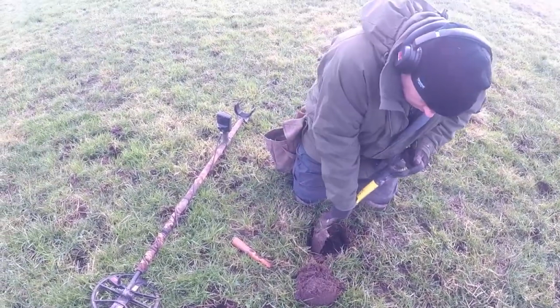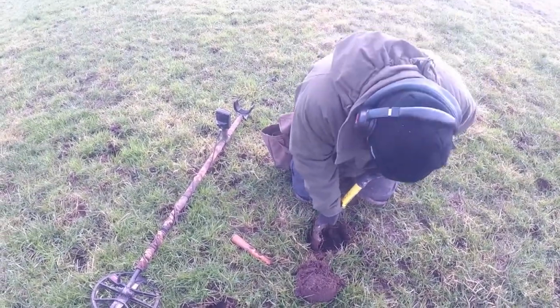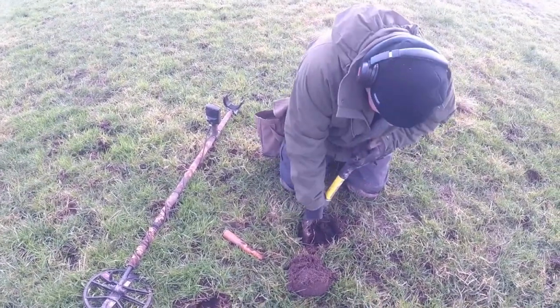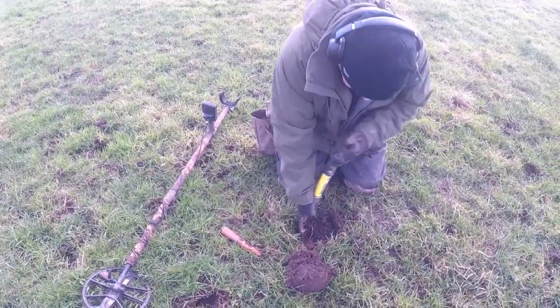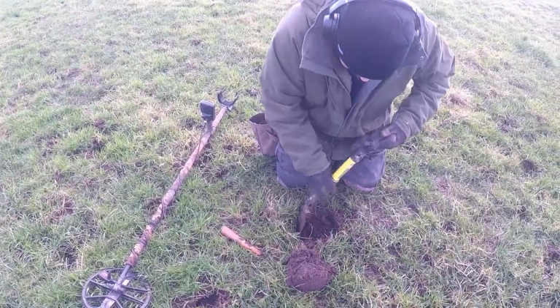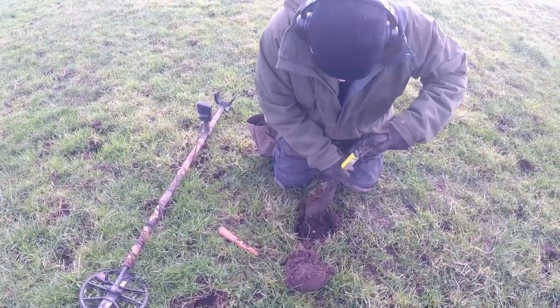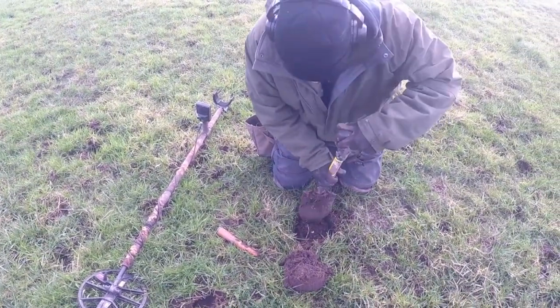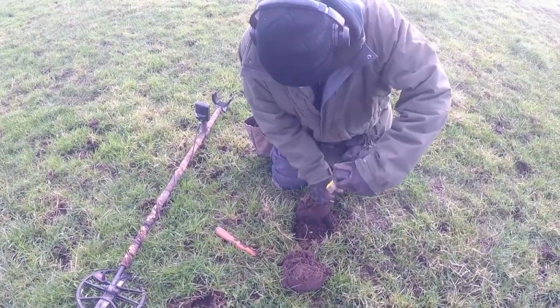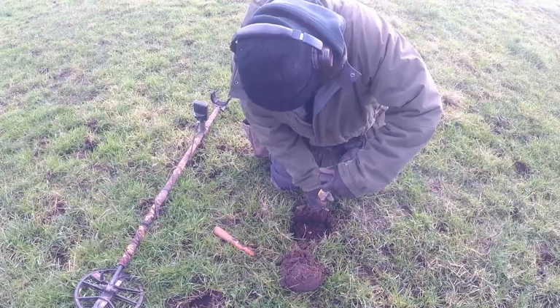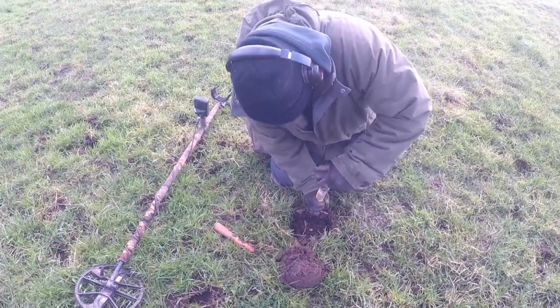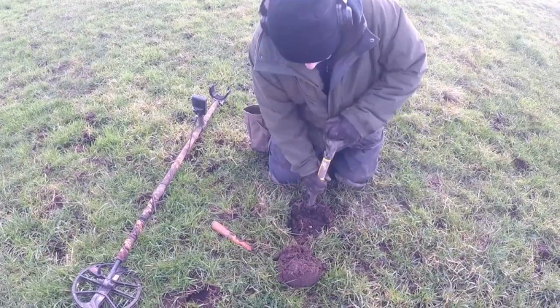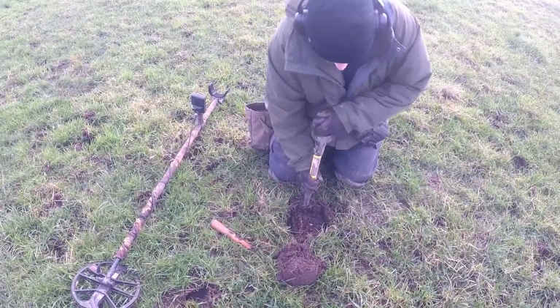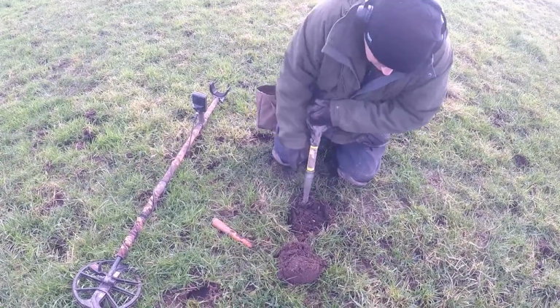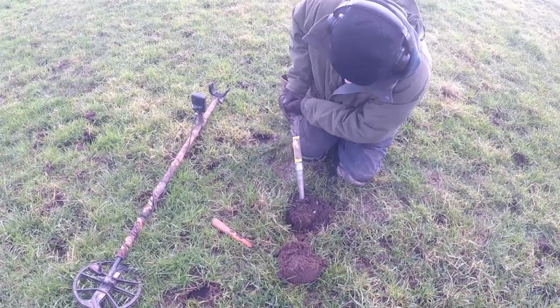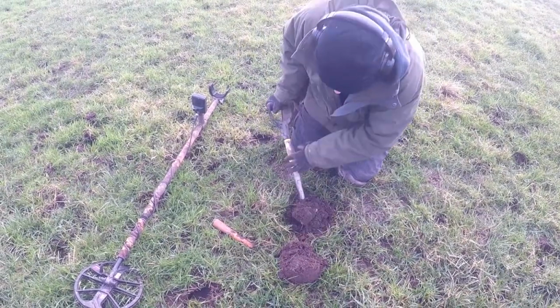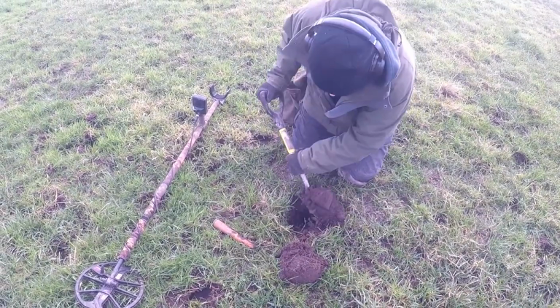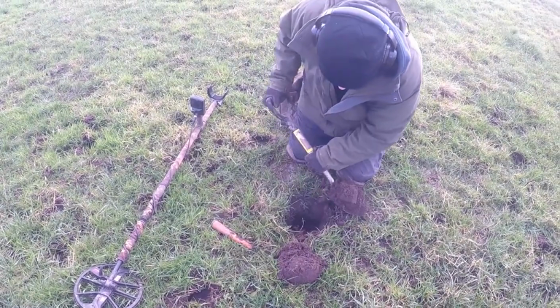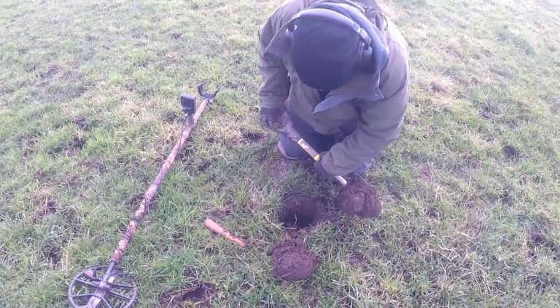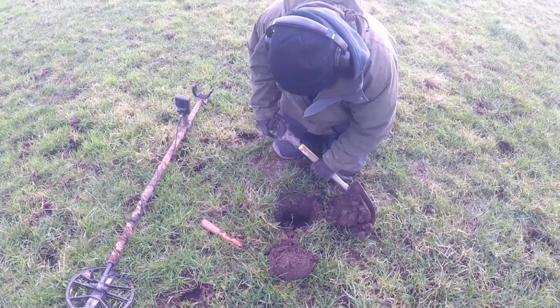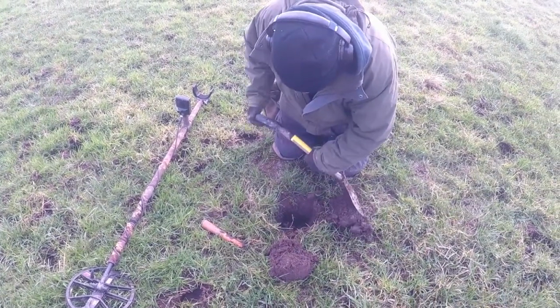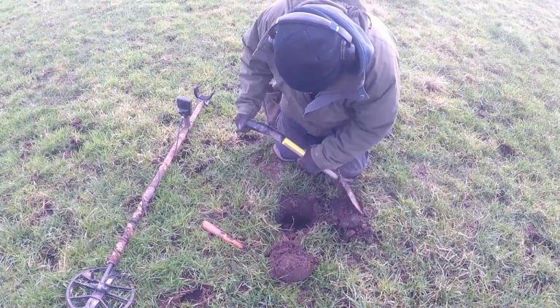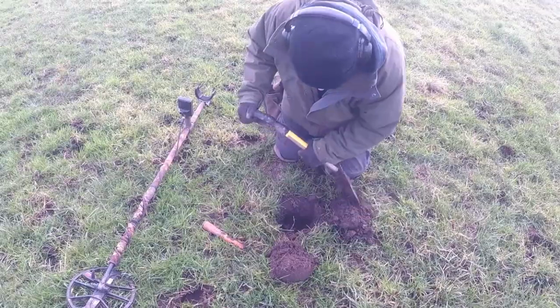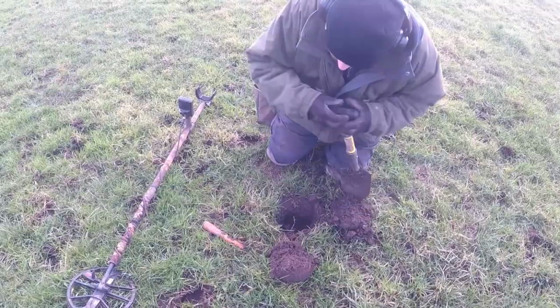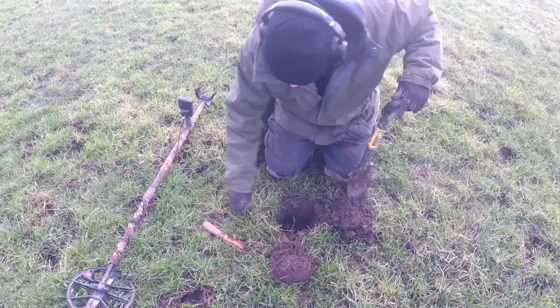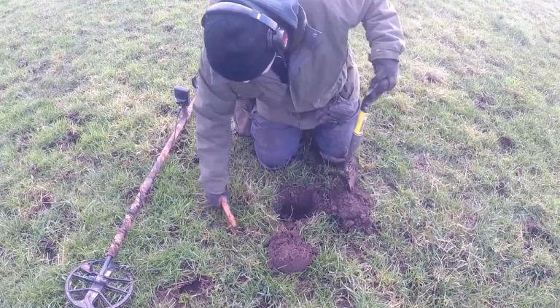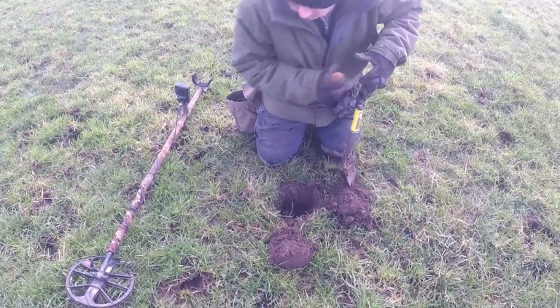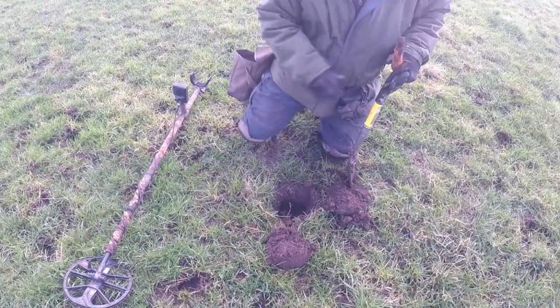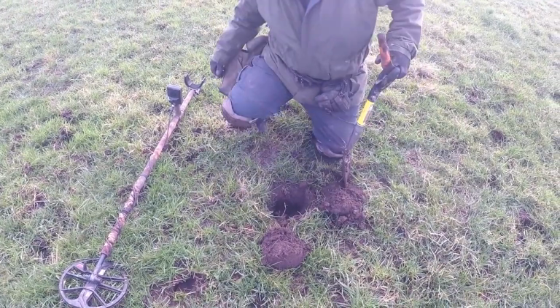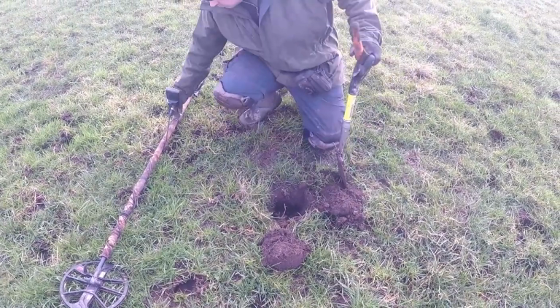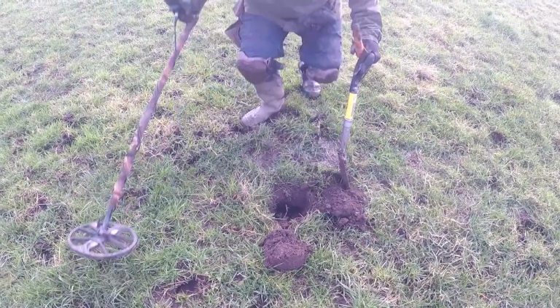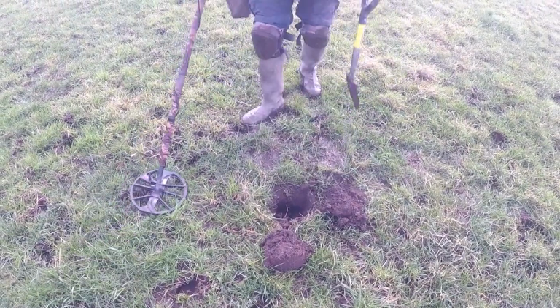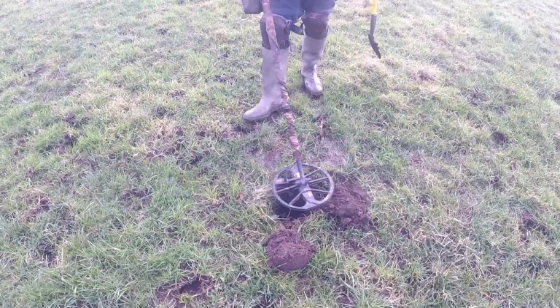And I'd say it's a halfpenny of some kind. Definitely. And I predict if it is a coin it's going to be Edward, Victorian, George the Fifth, George the Sixth. That's what I predict.